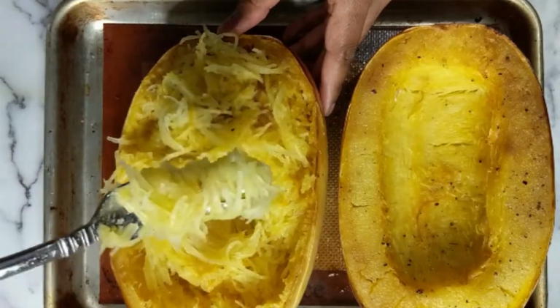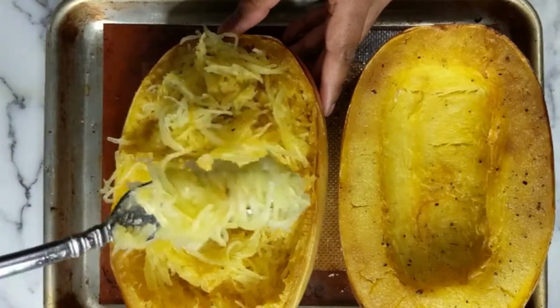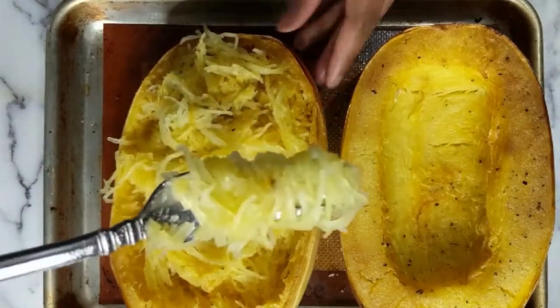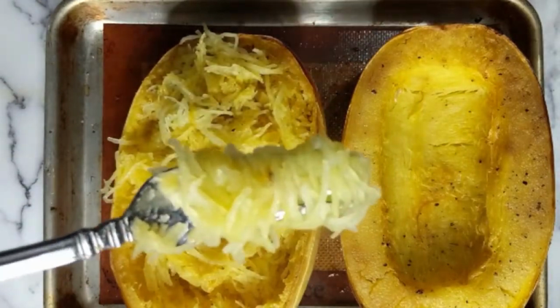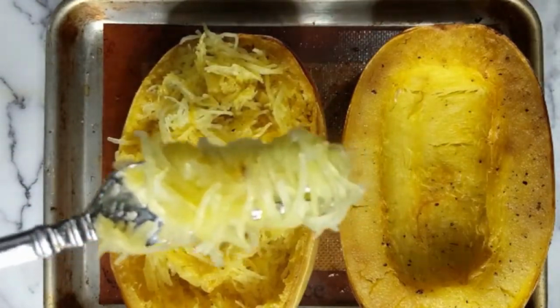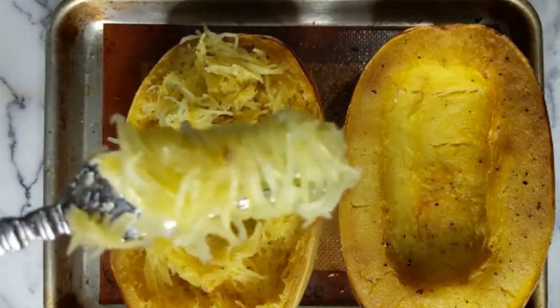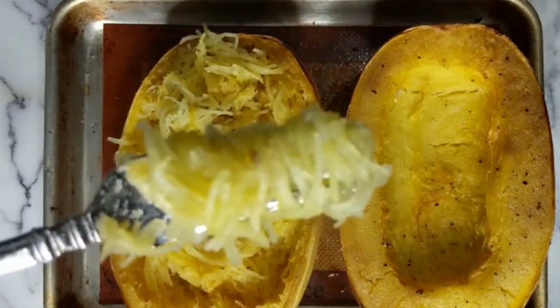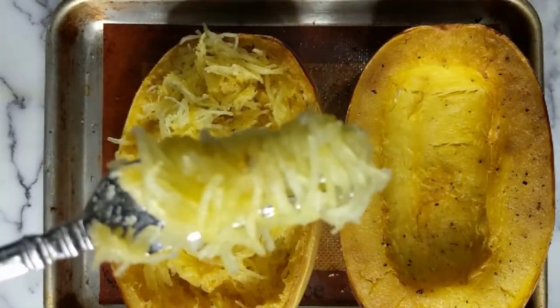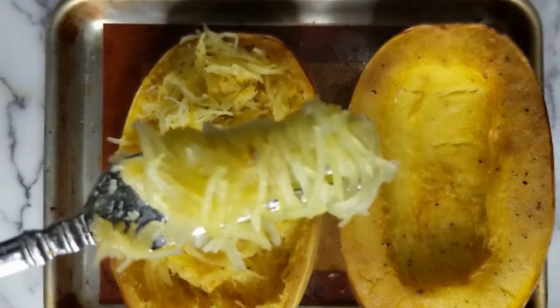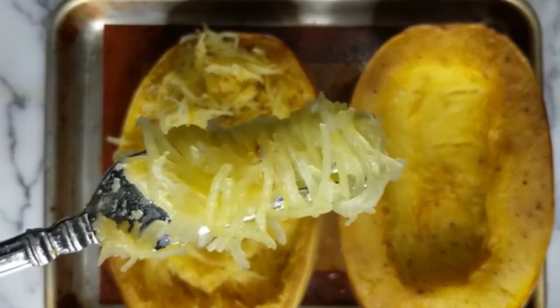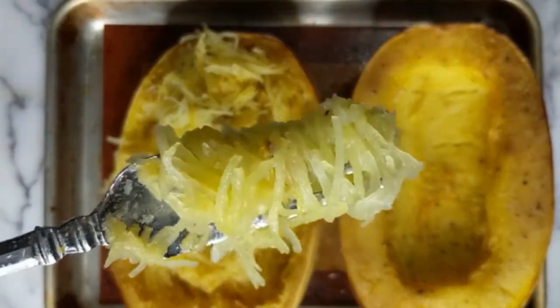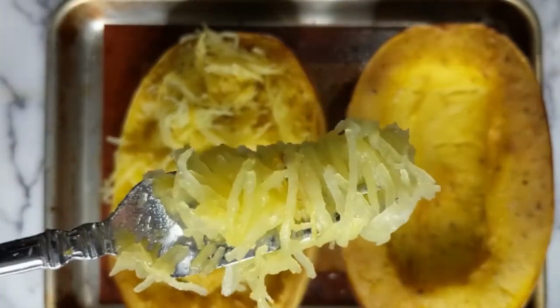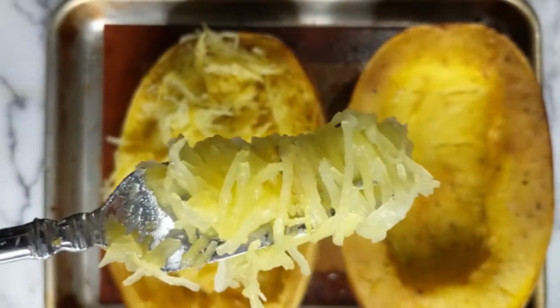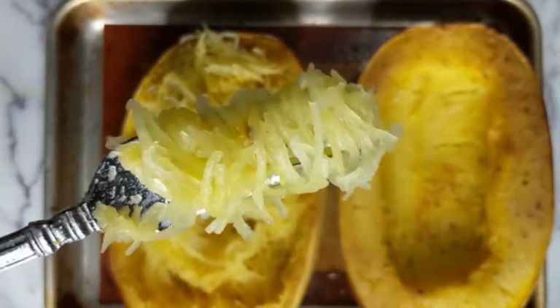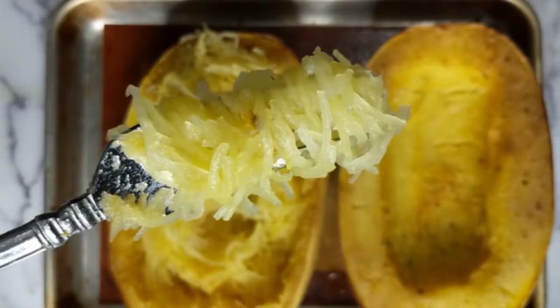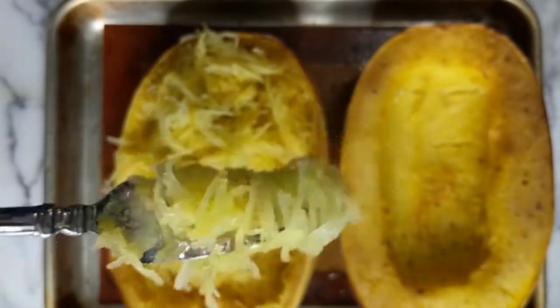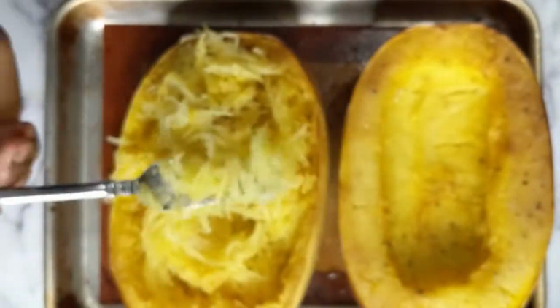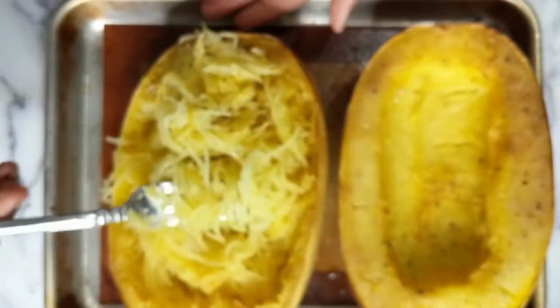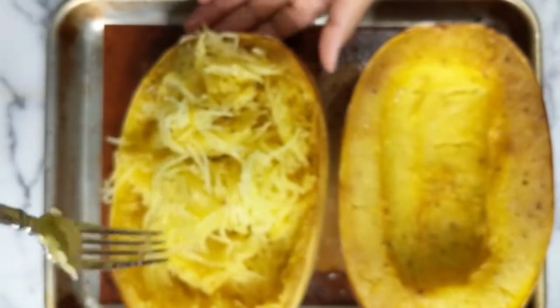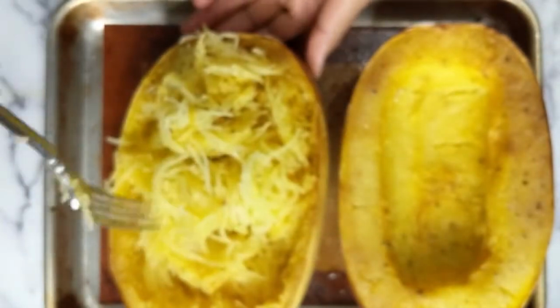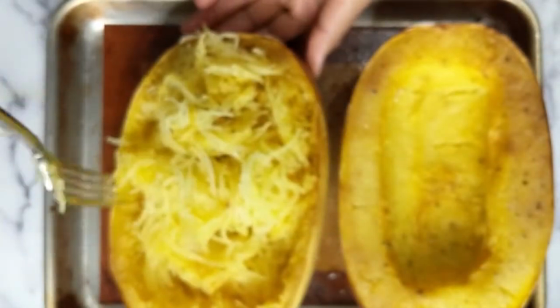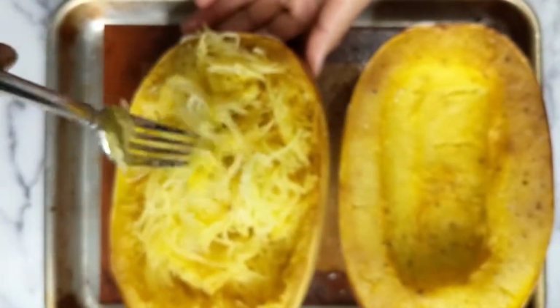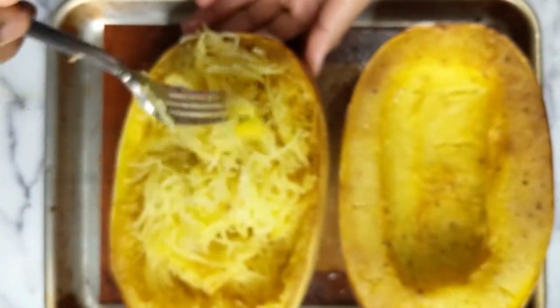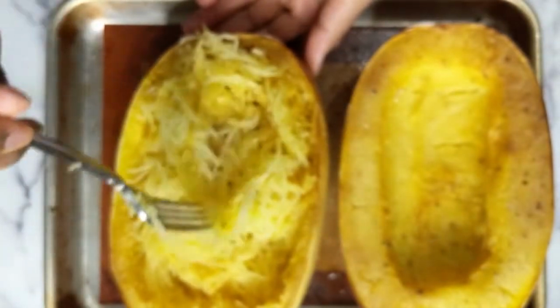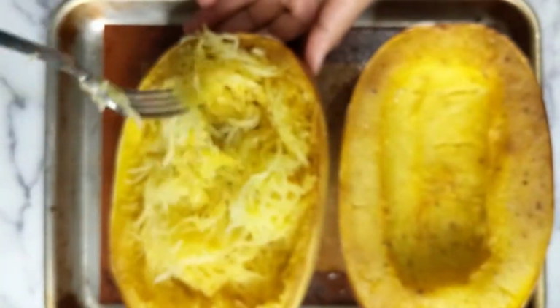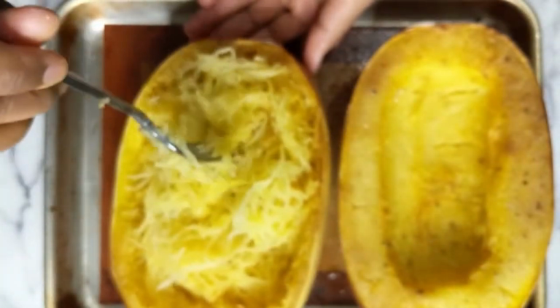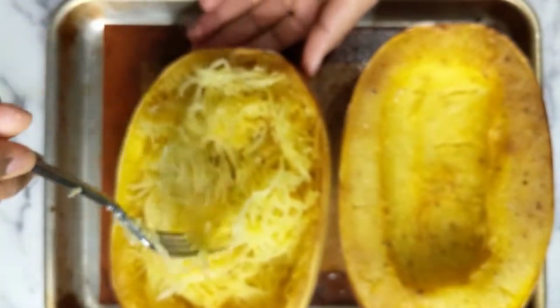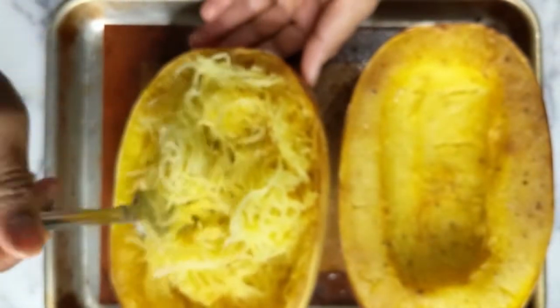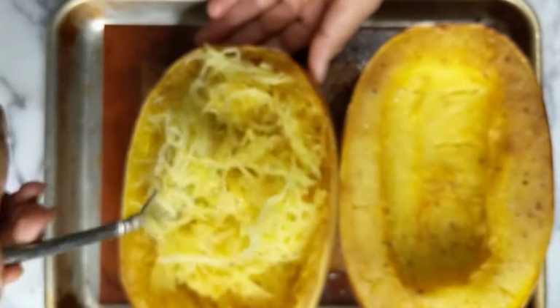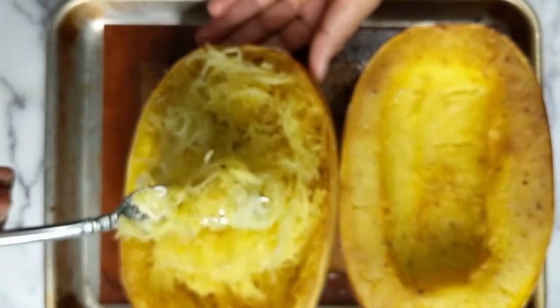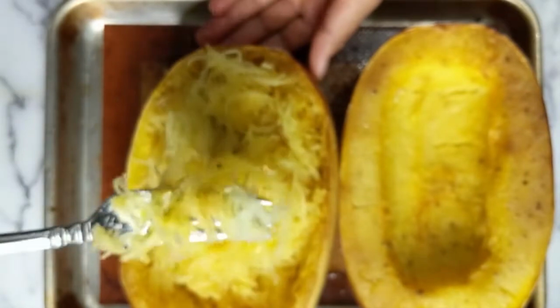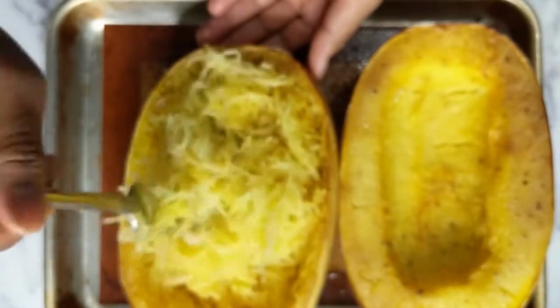Trust me, I love pasta and rice just as much as the next vegan, but sometimes I feel like they make me really tired and sleepy. So this is a great way to curb my cravings.